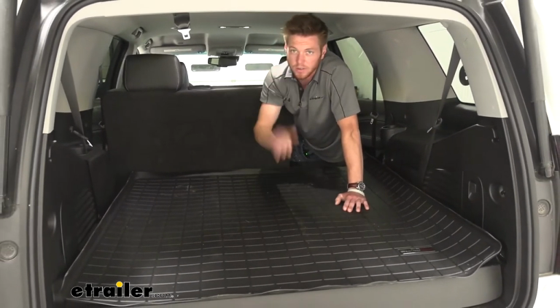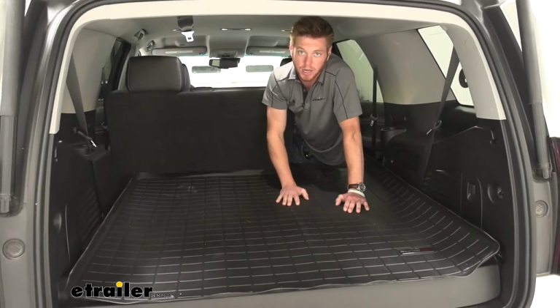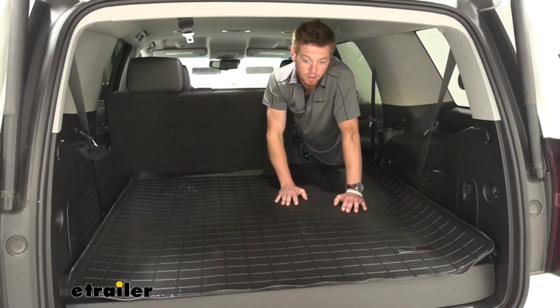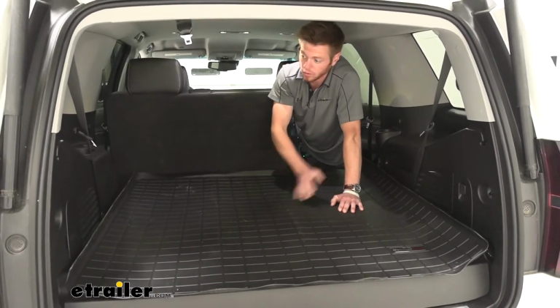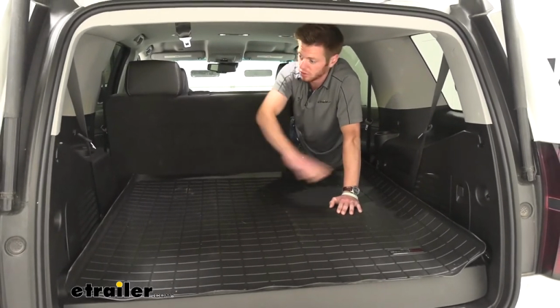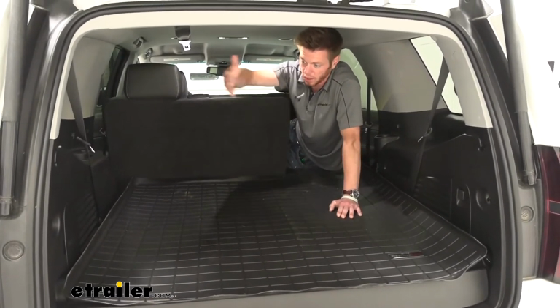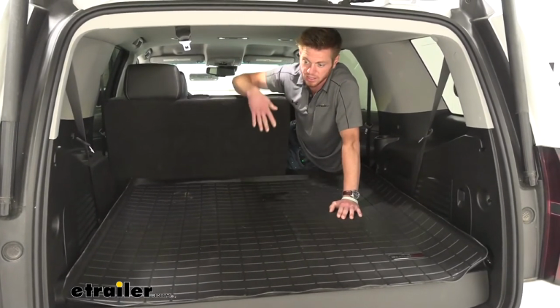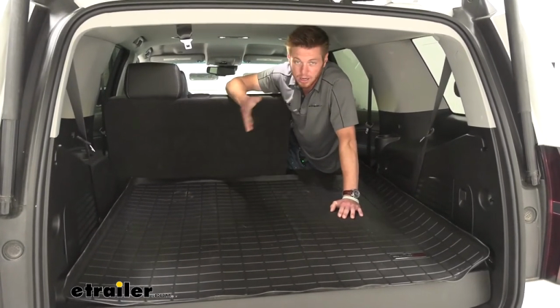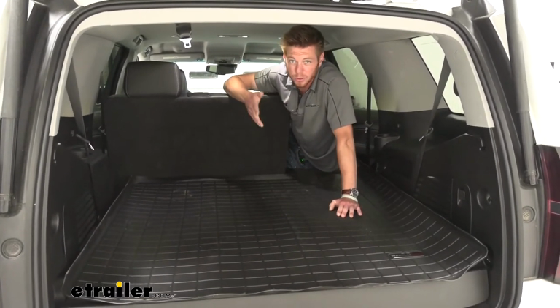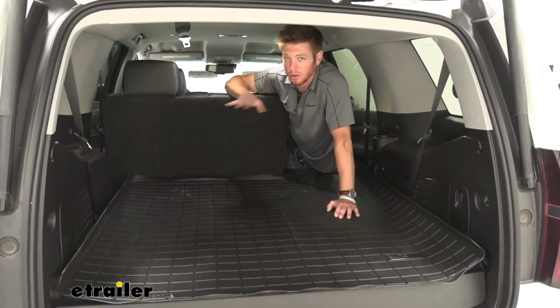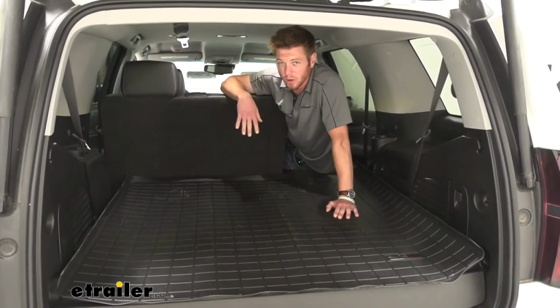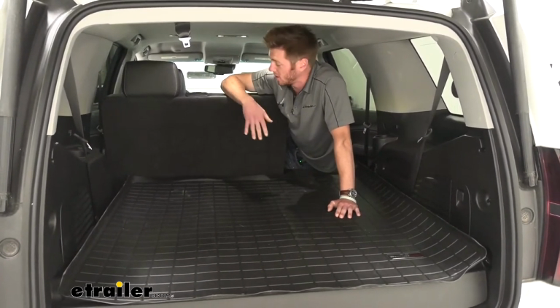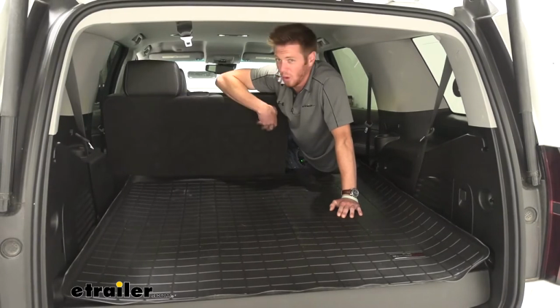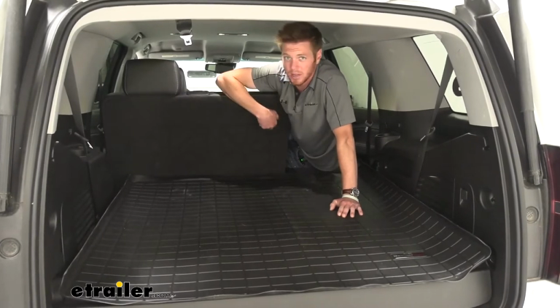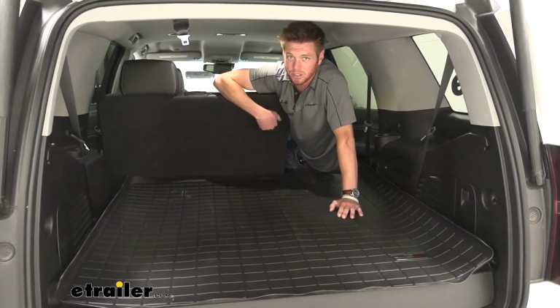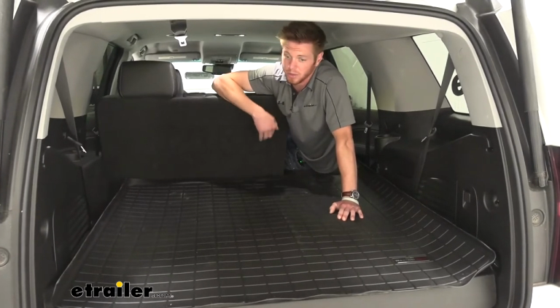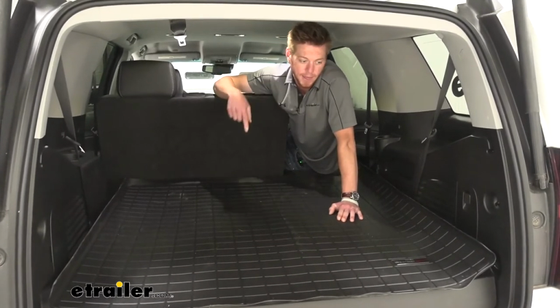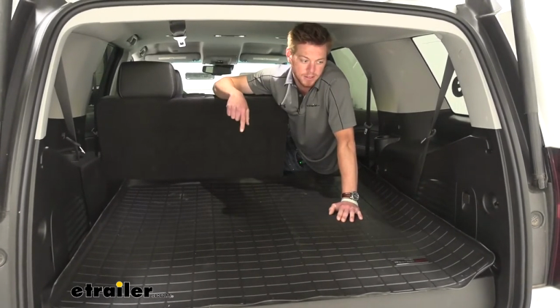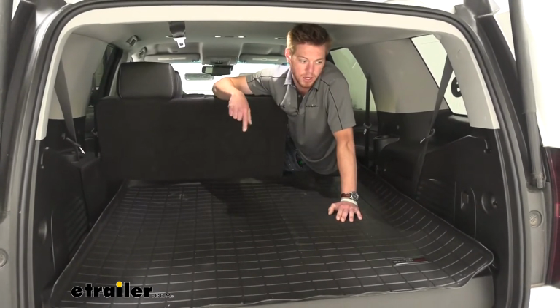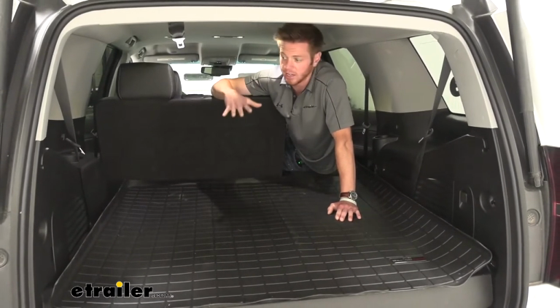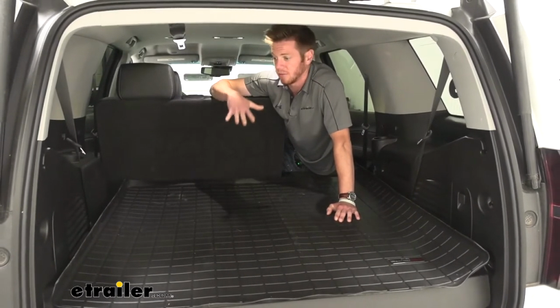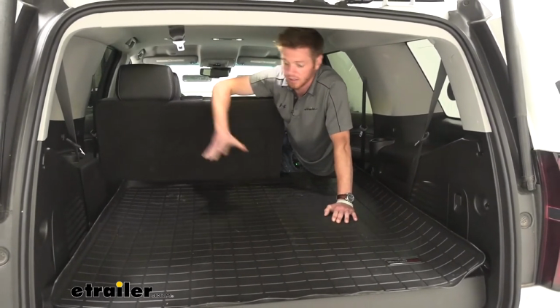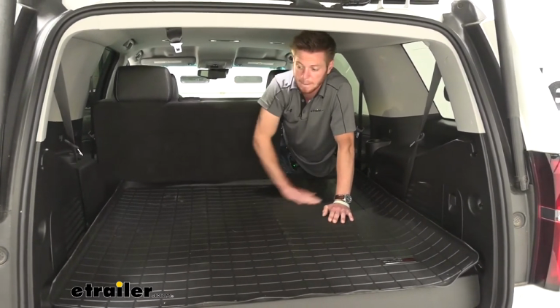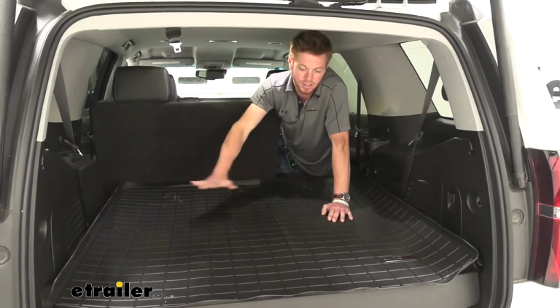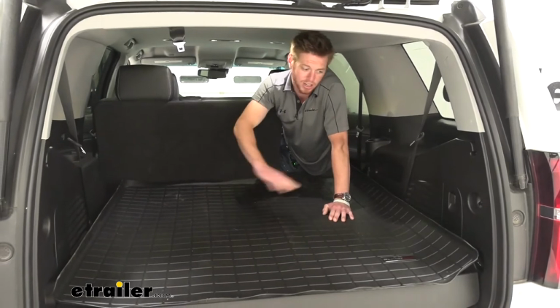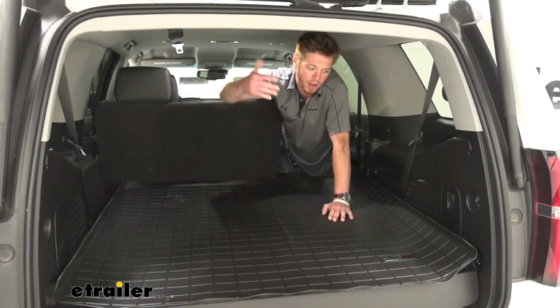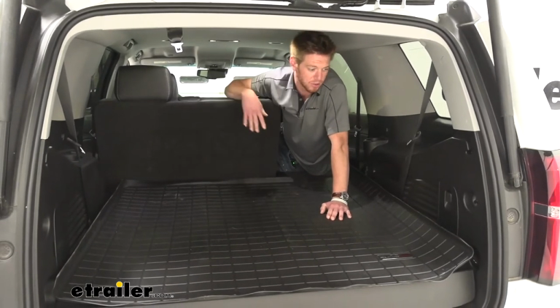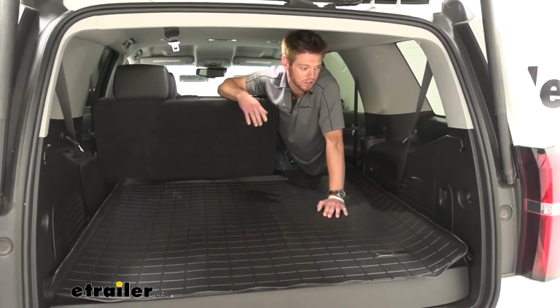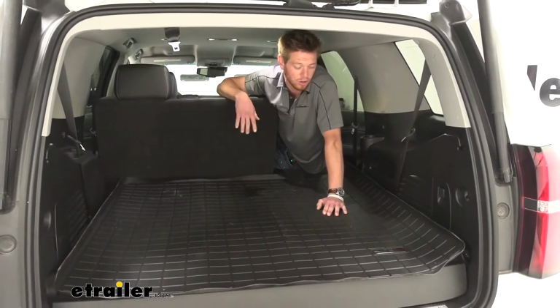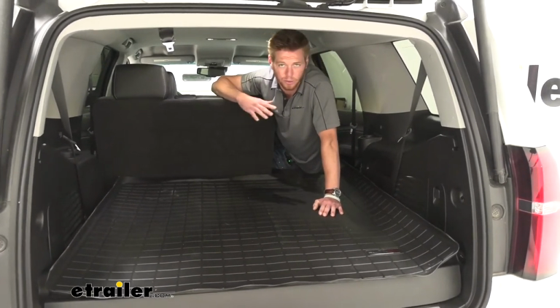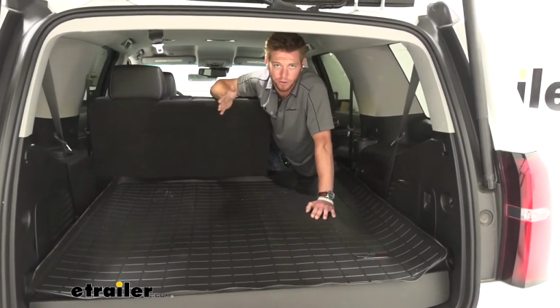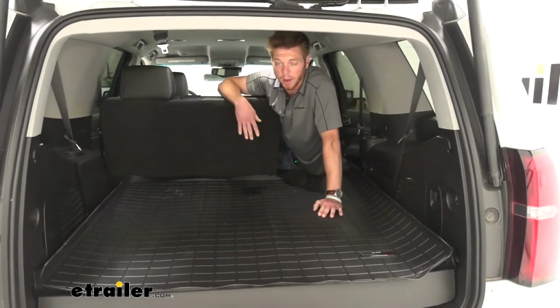If you guys are a mechanic and you throw some brakes and stuff back there, brake fluid is extremely corrosive and it's going to do quite a bit of damage to this carpet. This is going to be a great custom fit mat that just goes in the back and protects your car from whatever may happen.